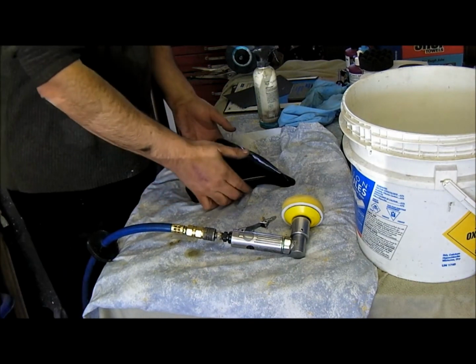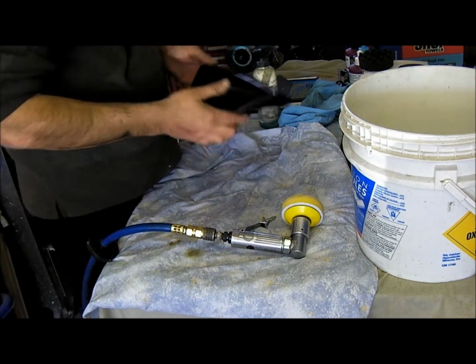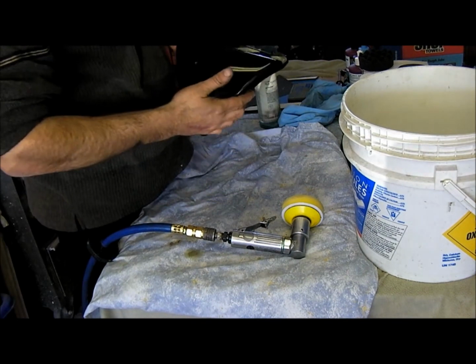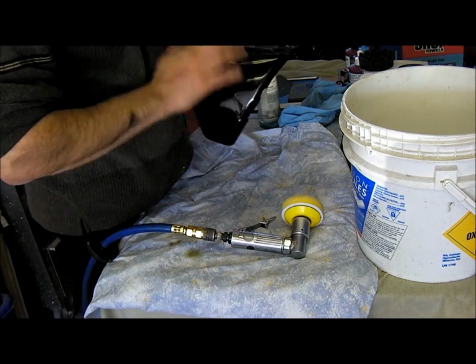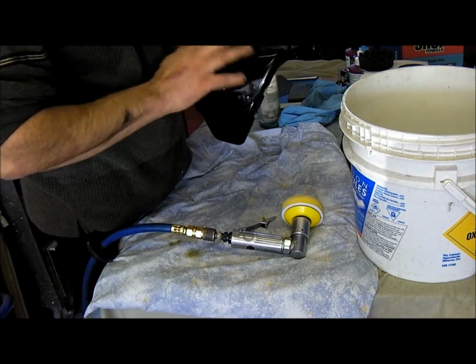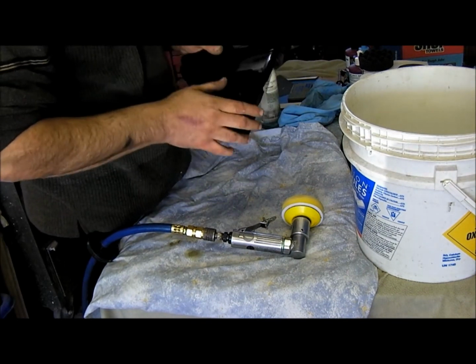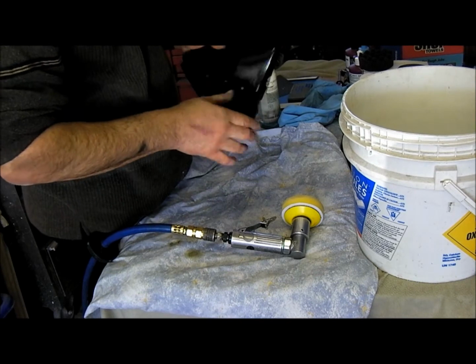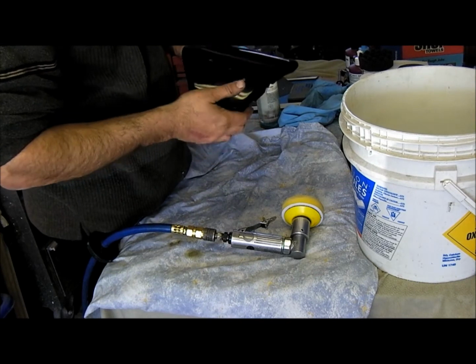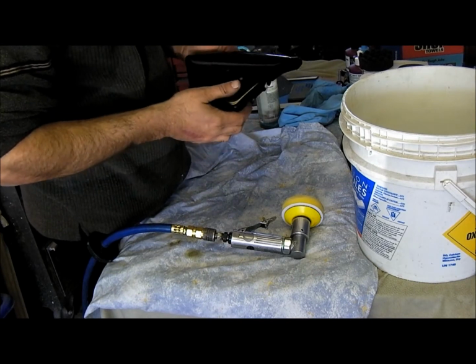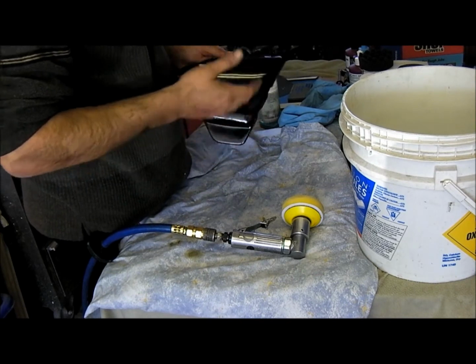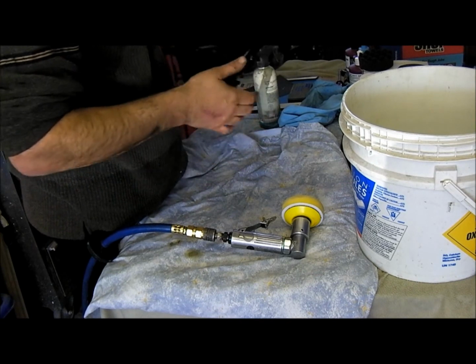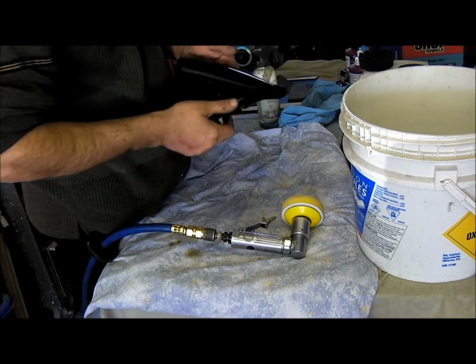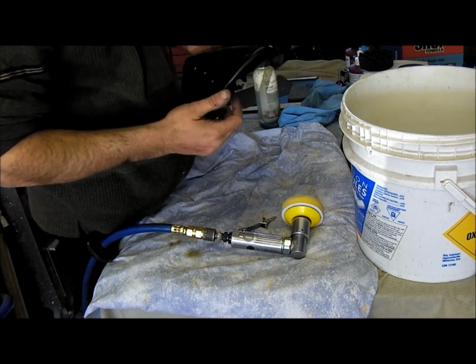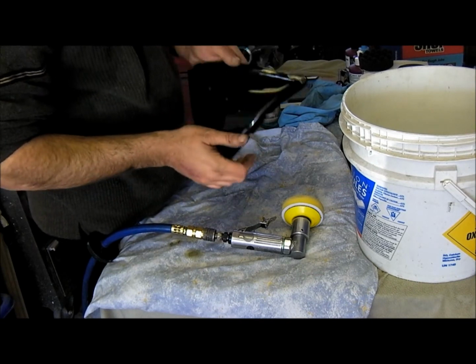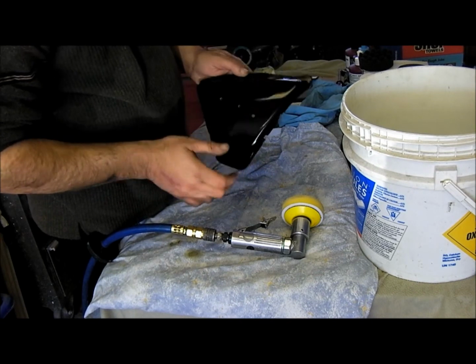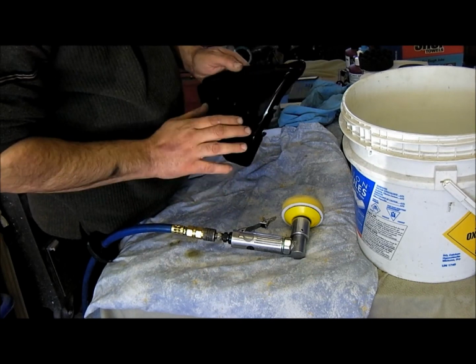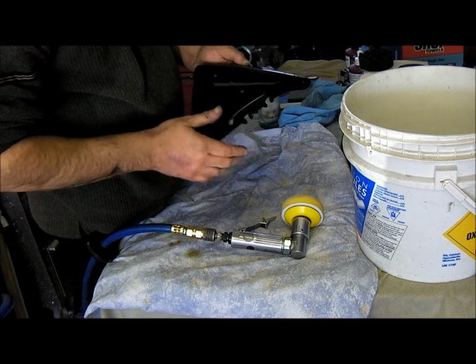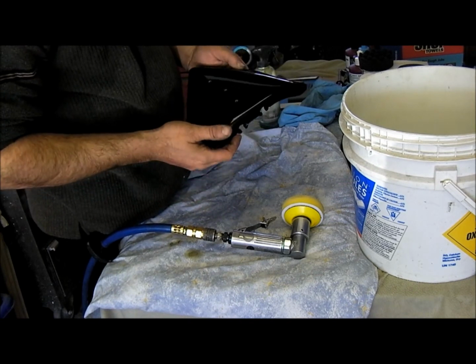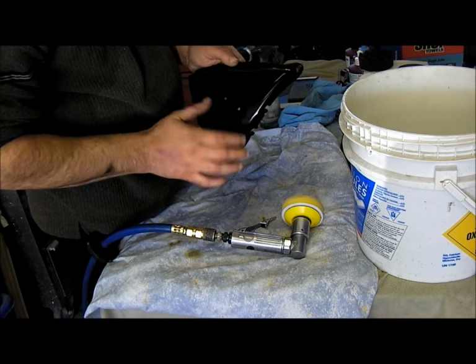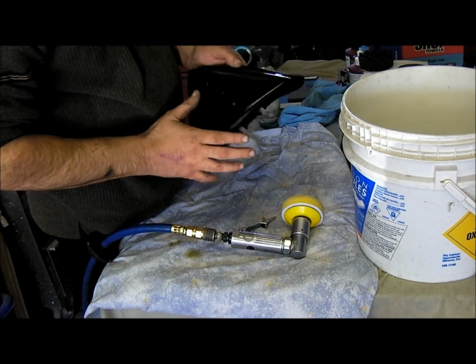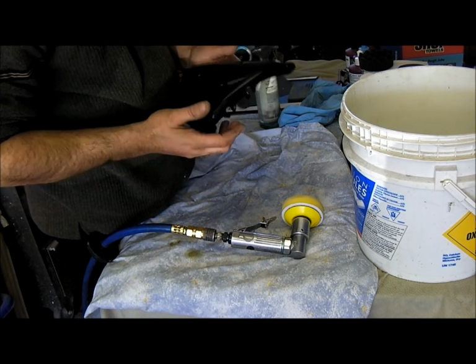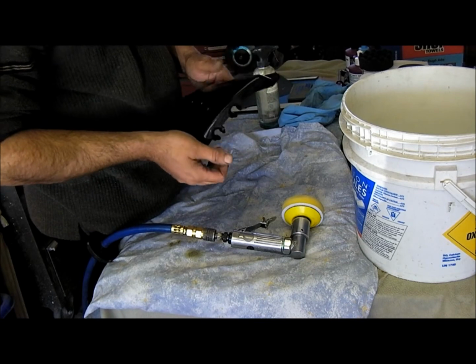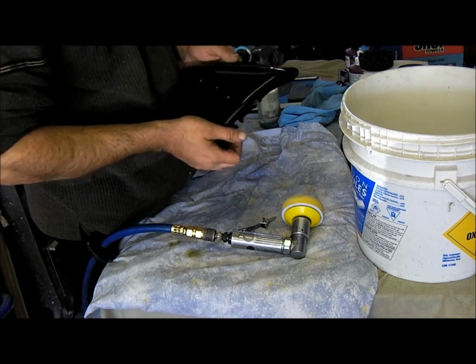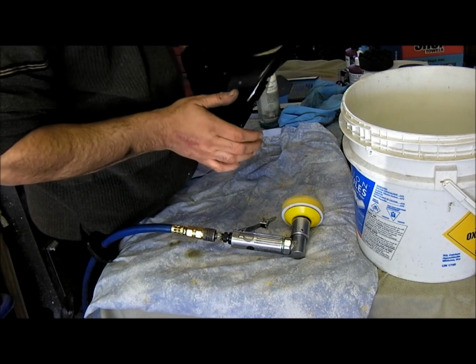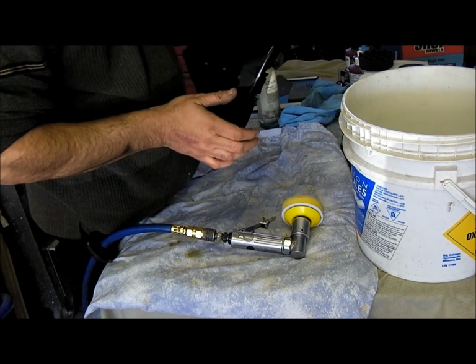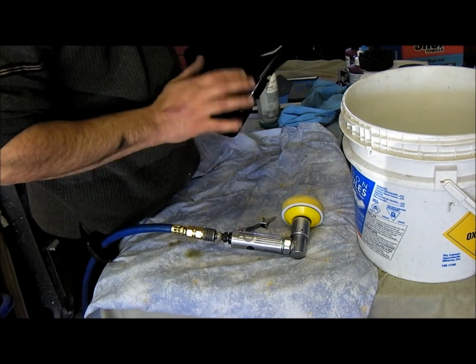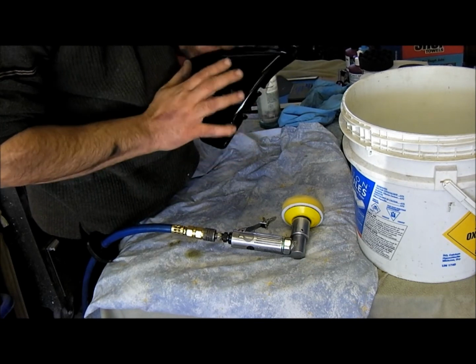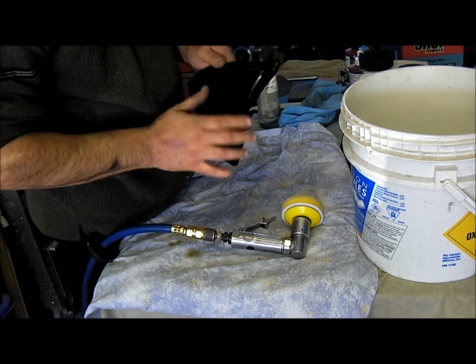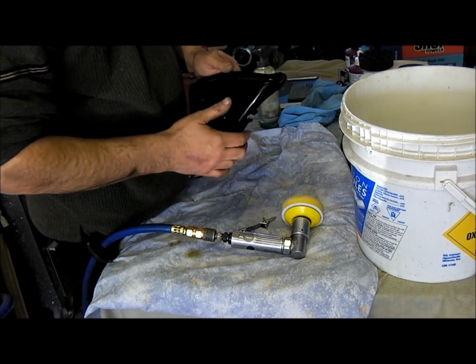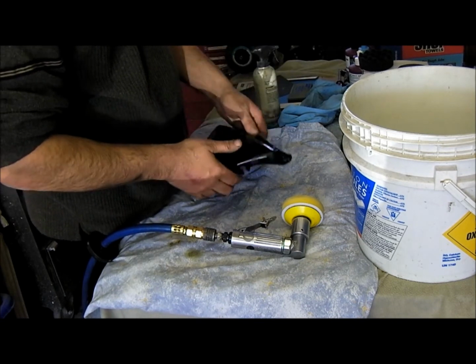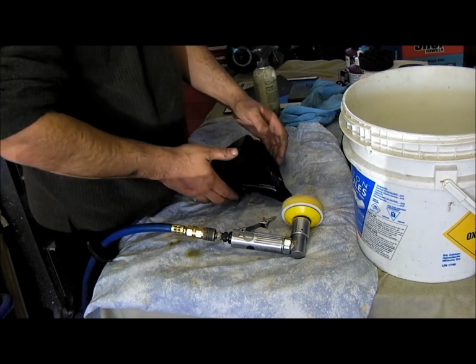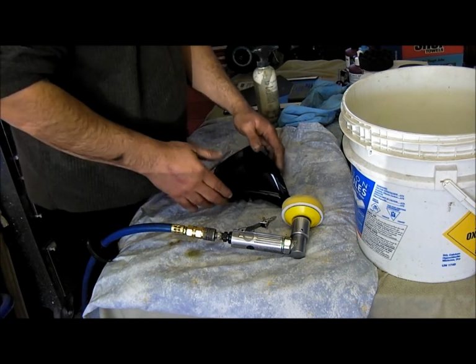After you finish your compound, you start to polish it. It should look glossy but with some haze in it.